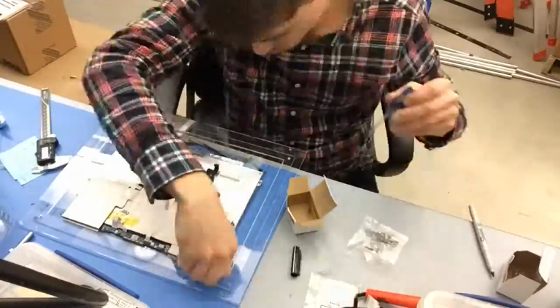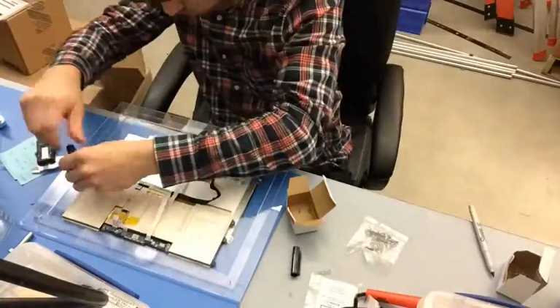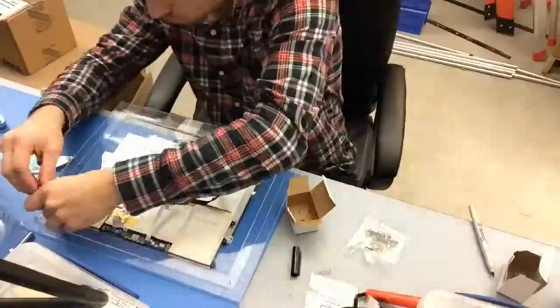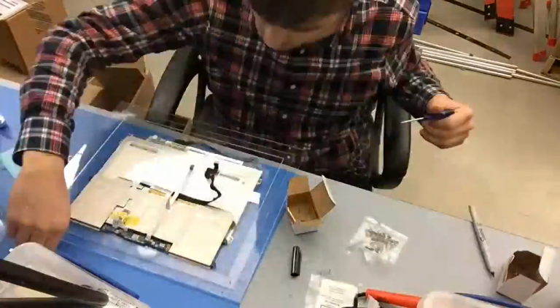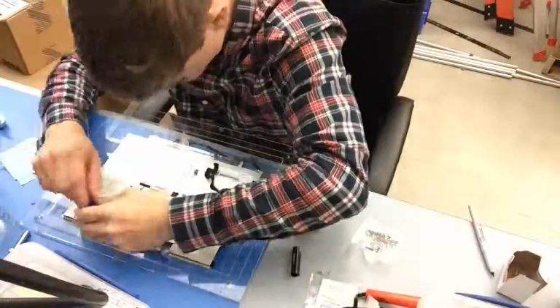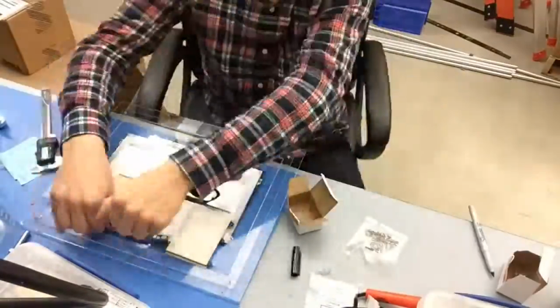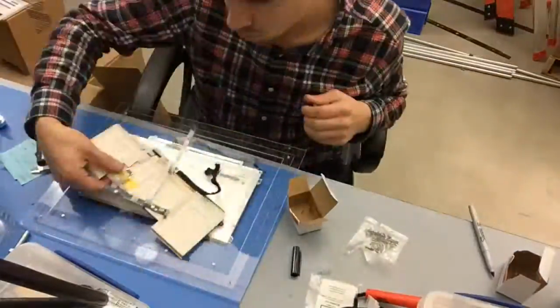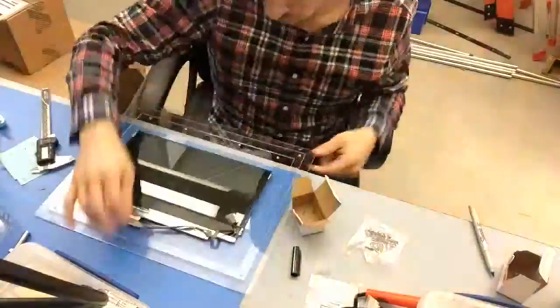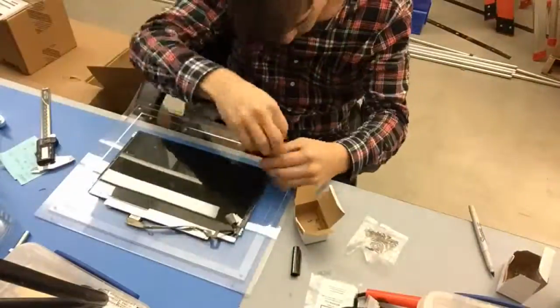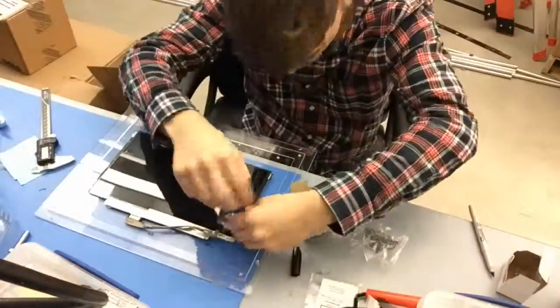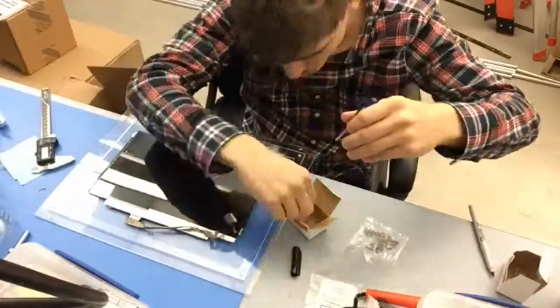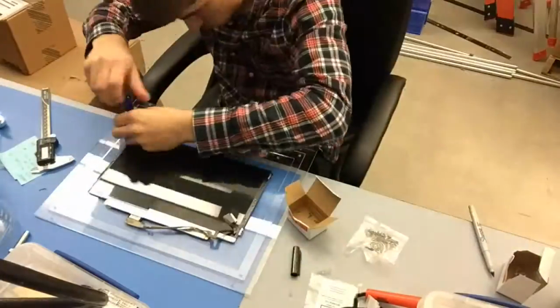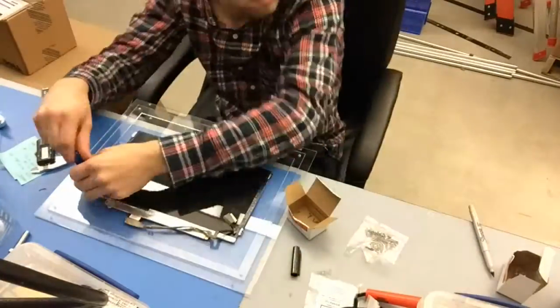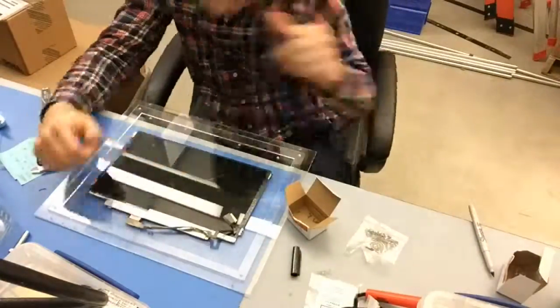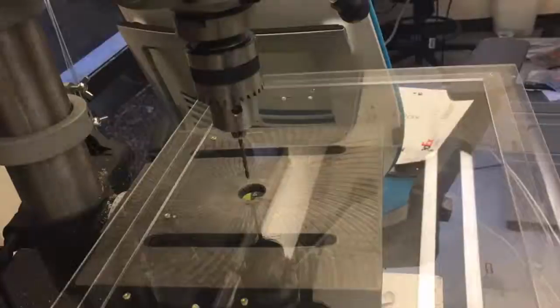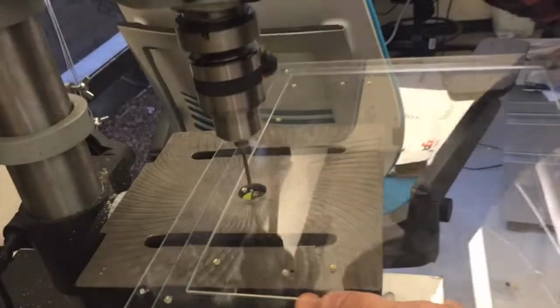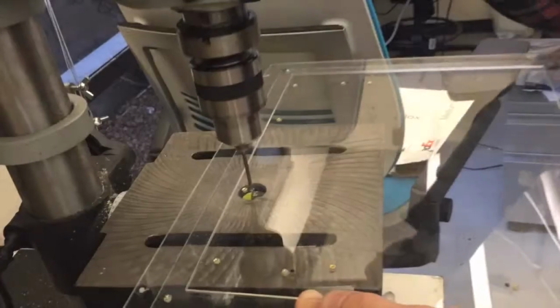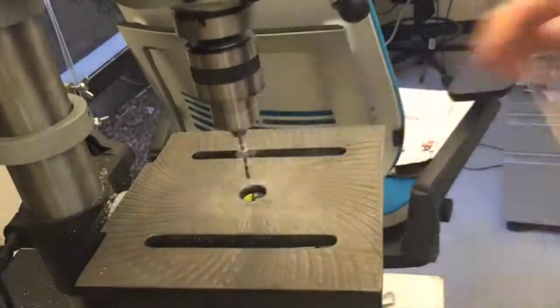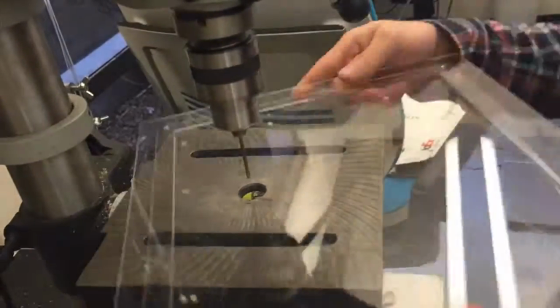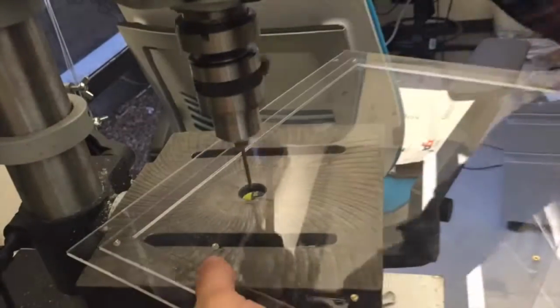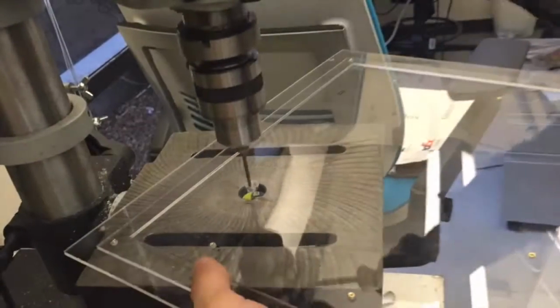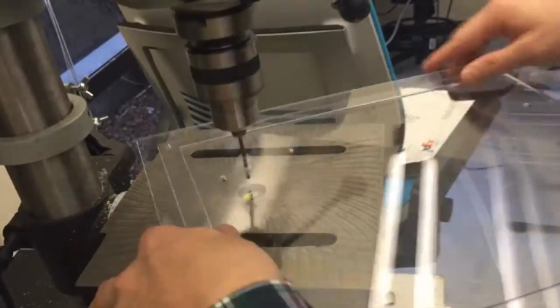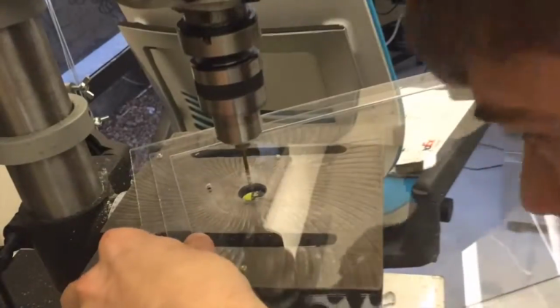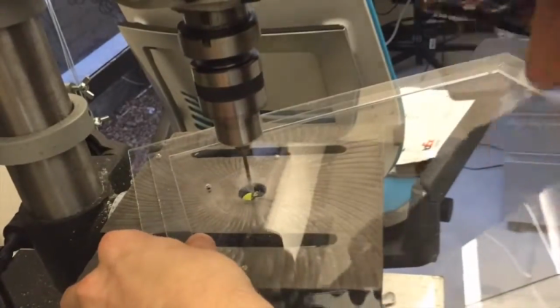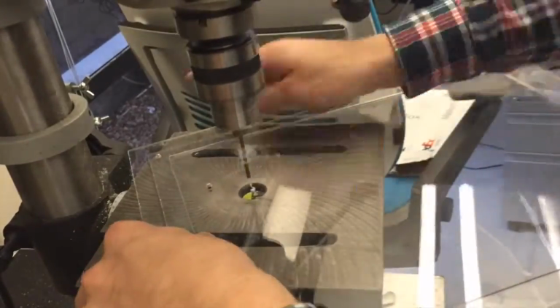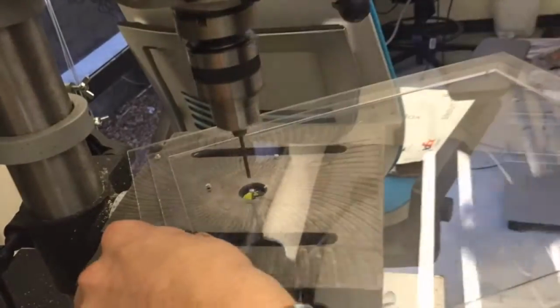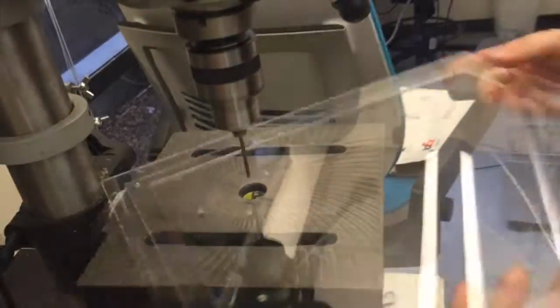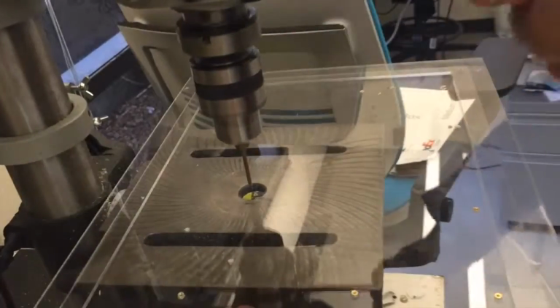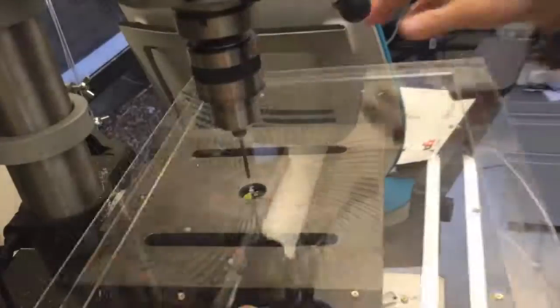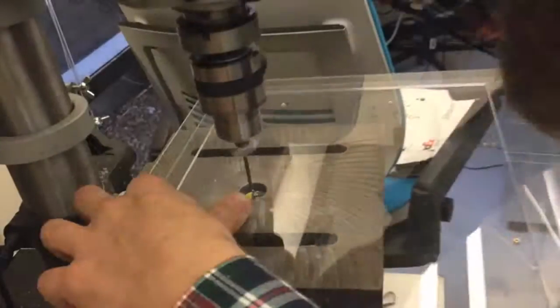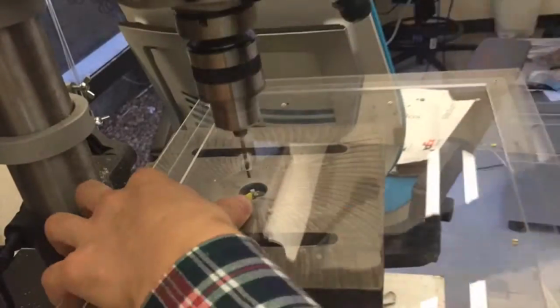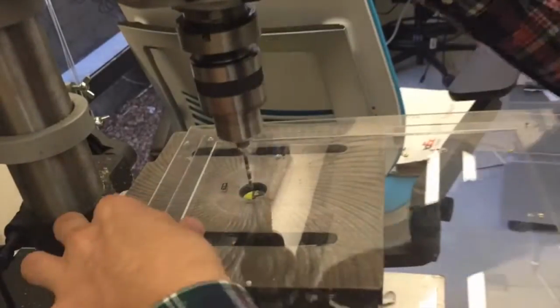The way this is situated is I have the screen on one side of the acrylic, with a hole drilled for the video cable to go through it, and then on the other side of the acrylic is where all the other electronics go that run it.